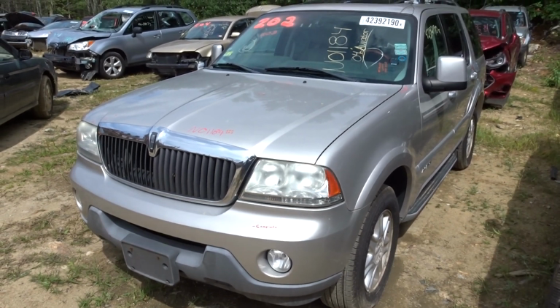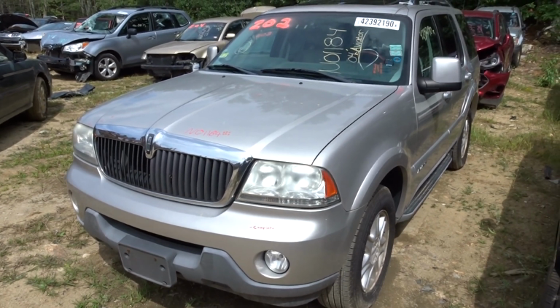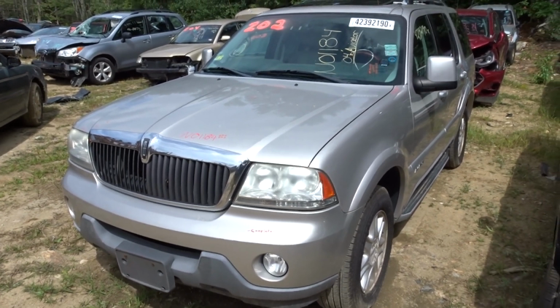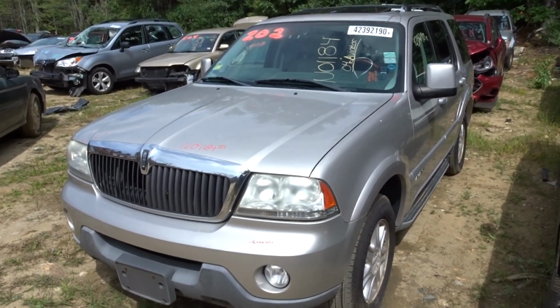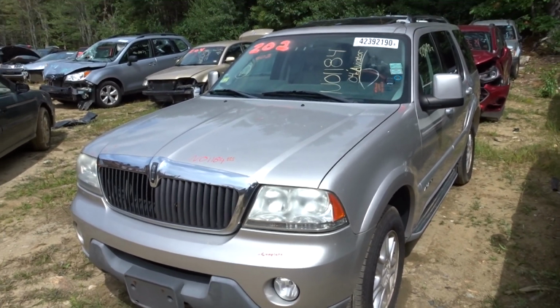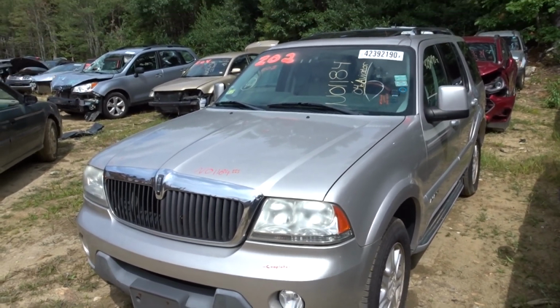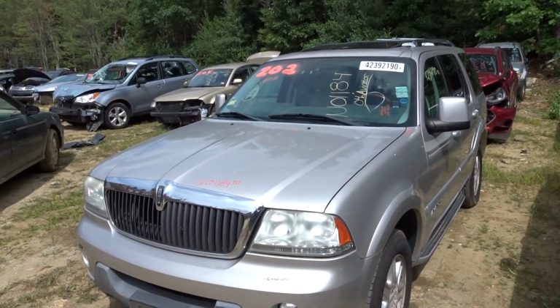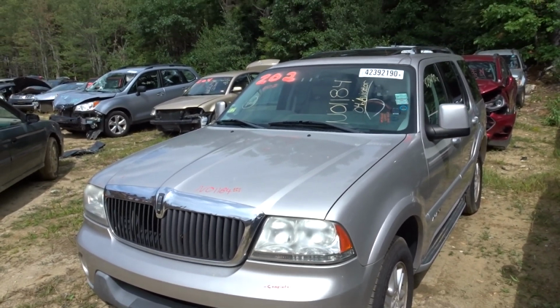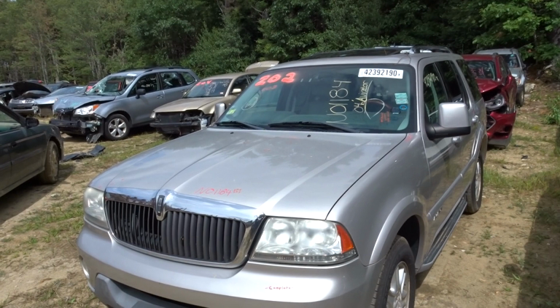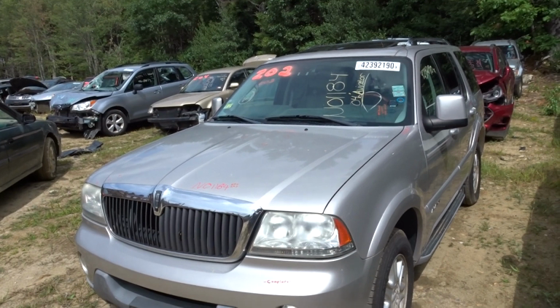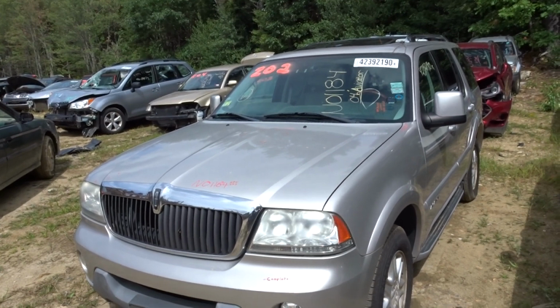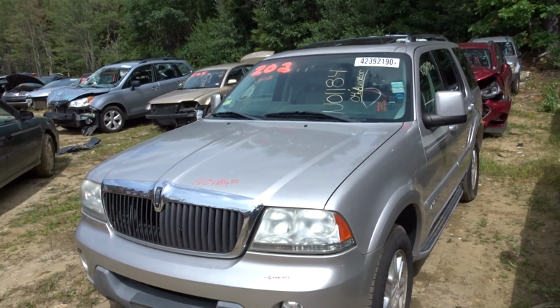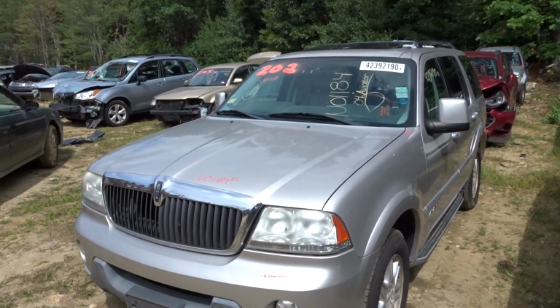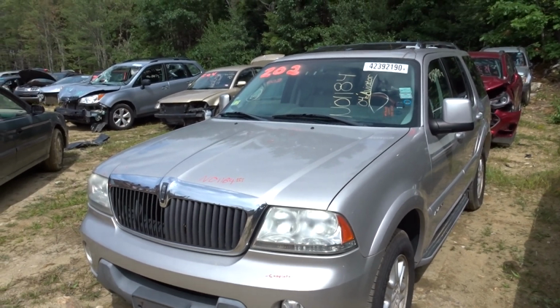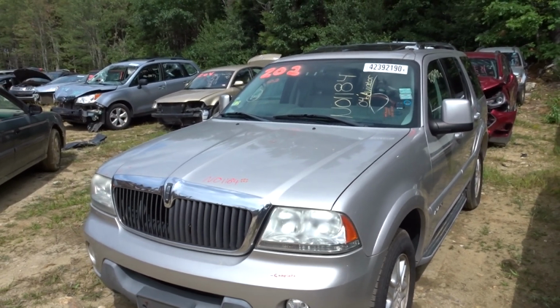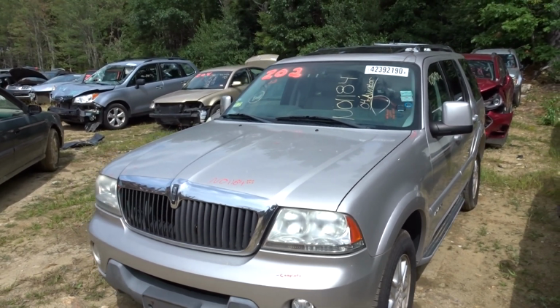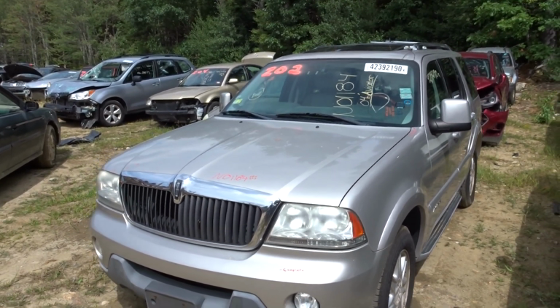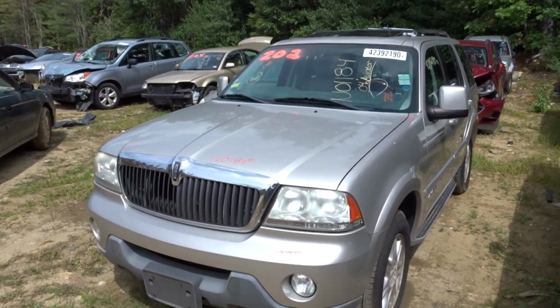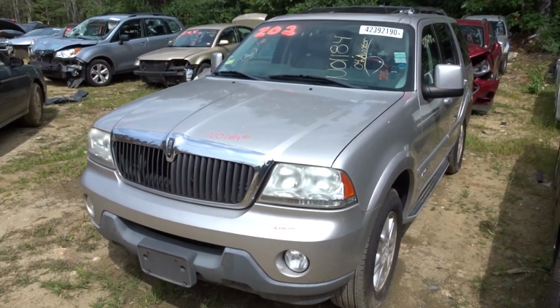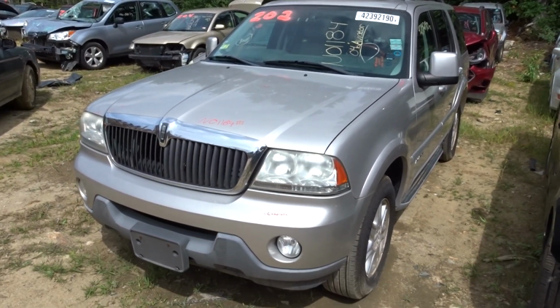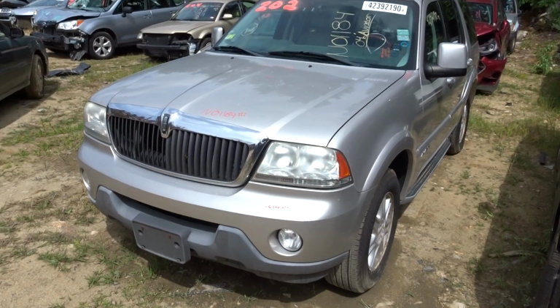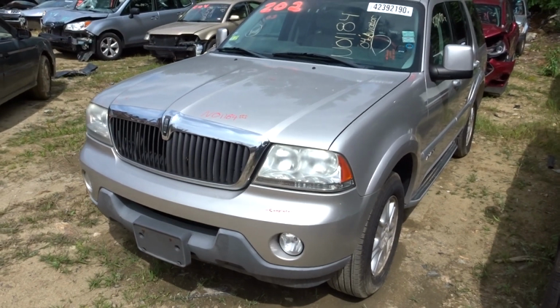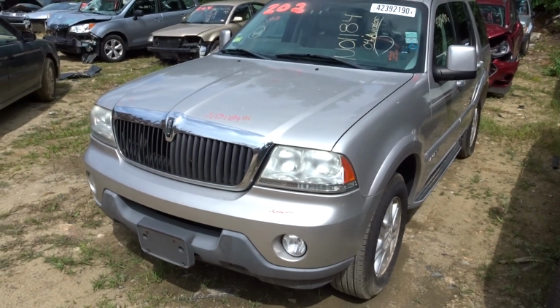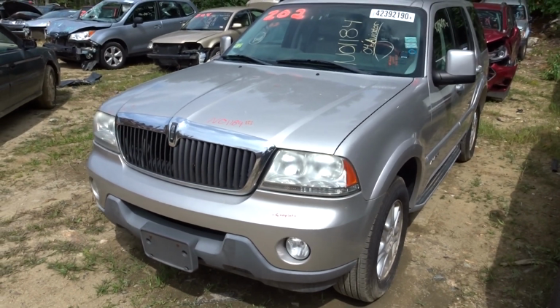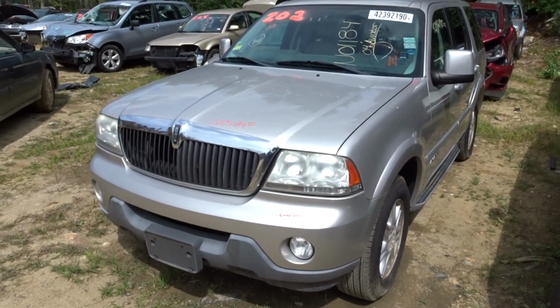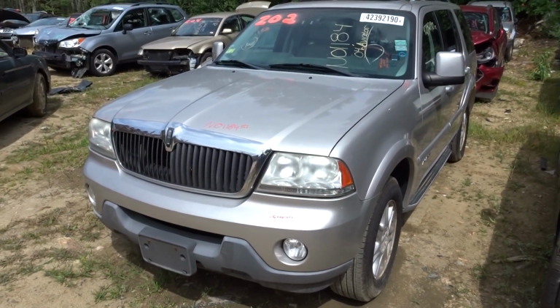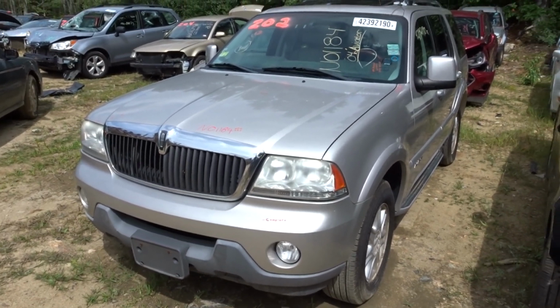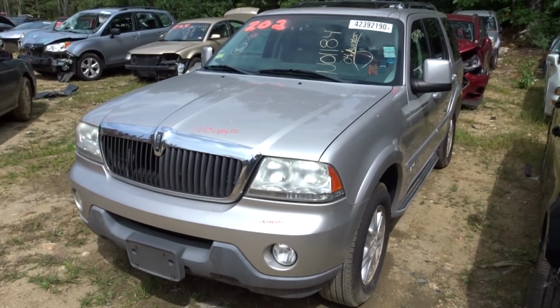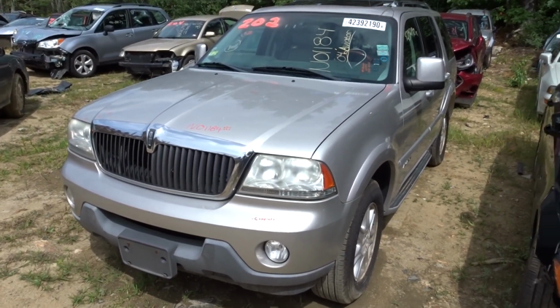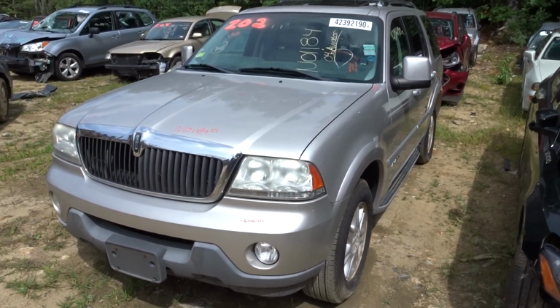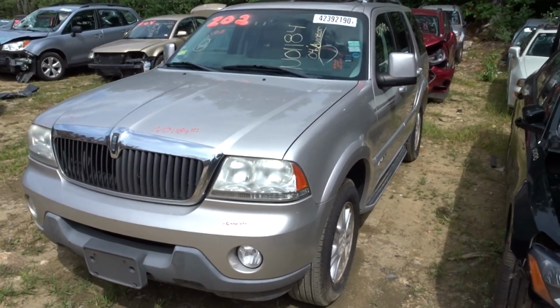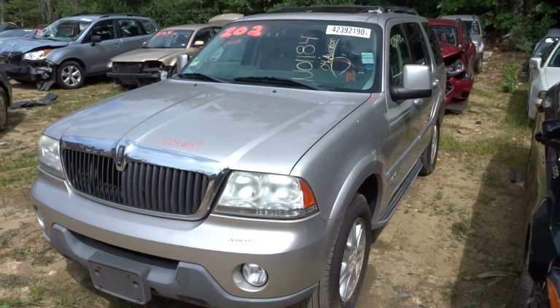JT here with New England Auto & Truck, parting out a 2004 Lincoln Aviator, stock number N01184. It has 145,000 miles on it. As you can hear, the engine's running well and I'll show you that when we get inside.